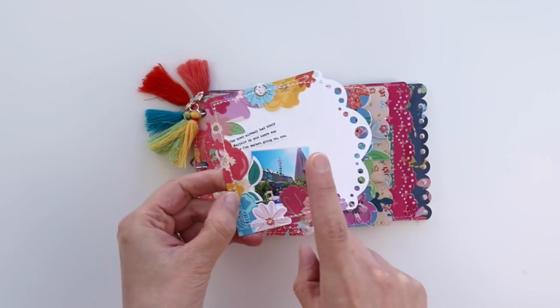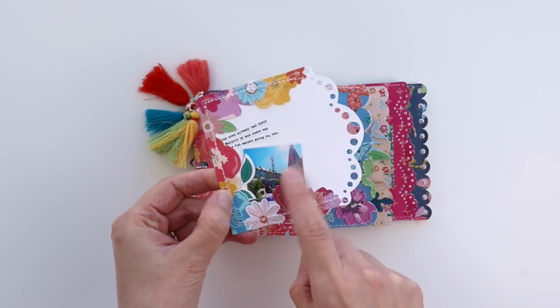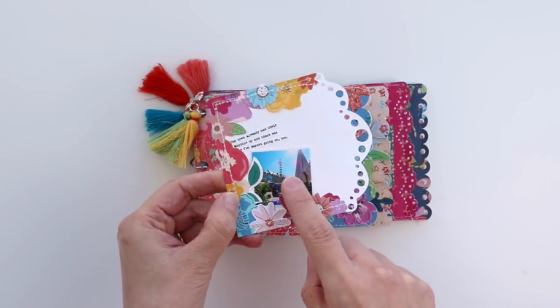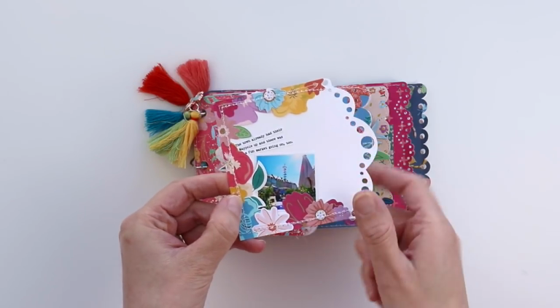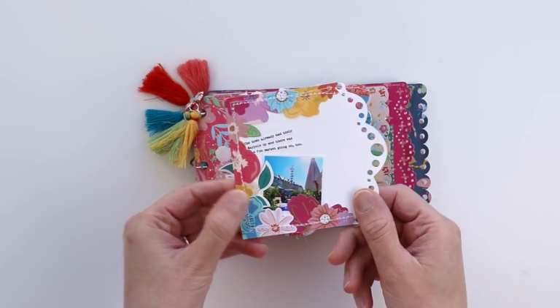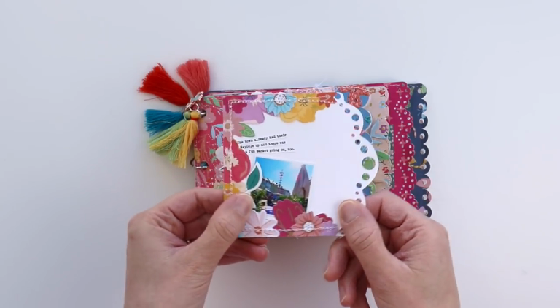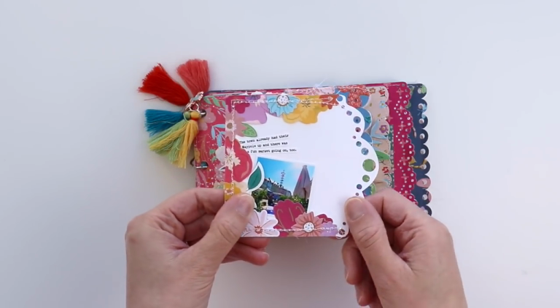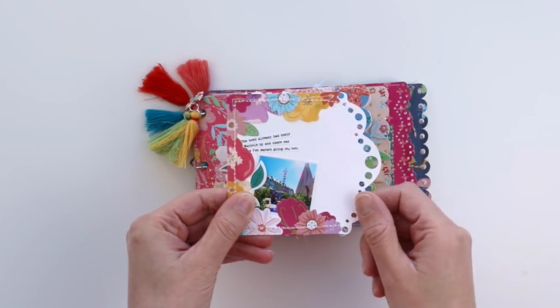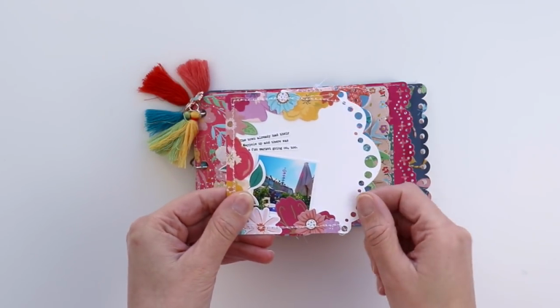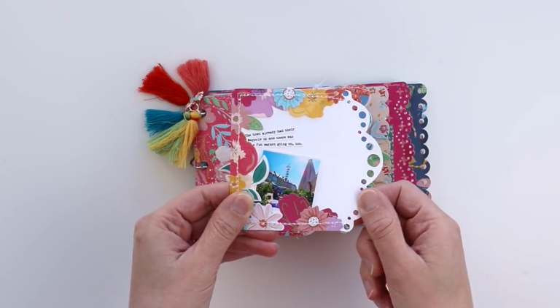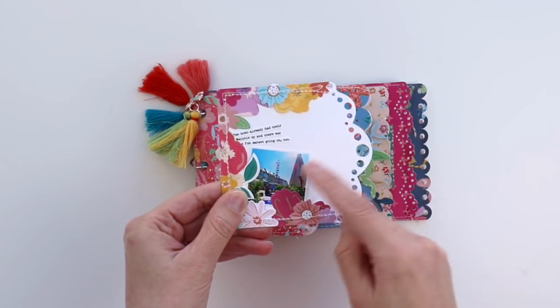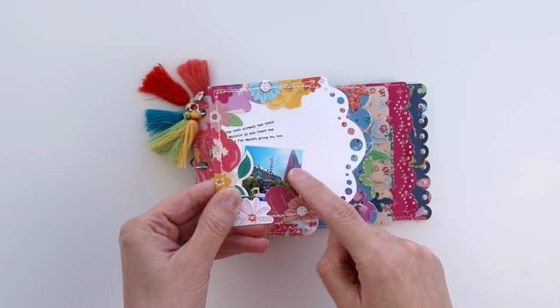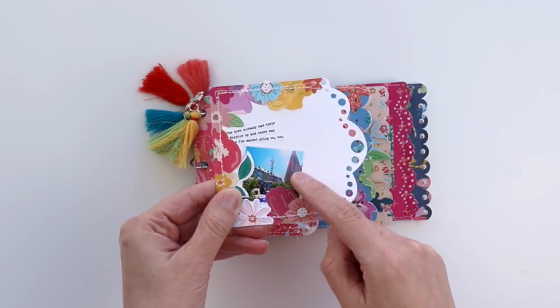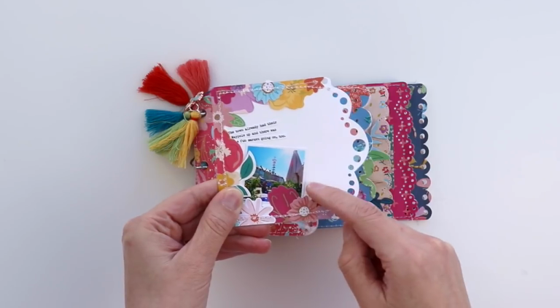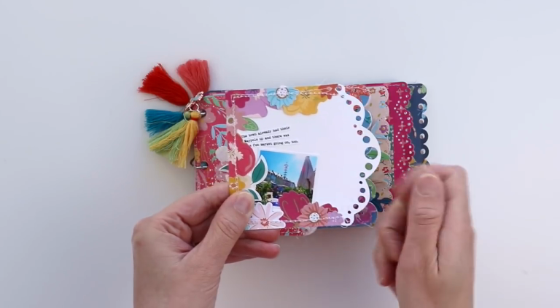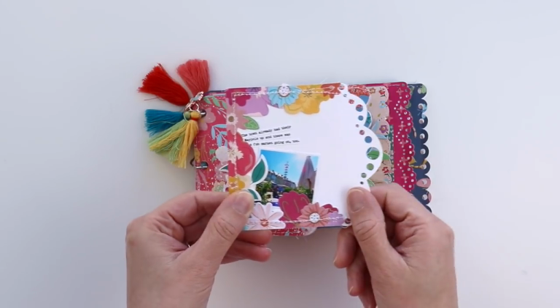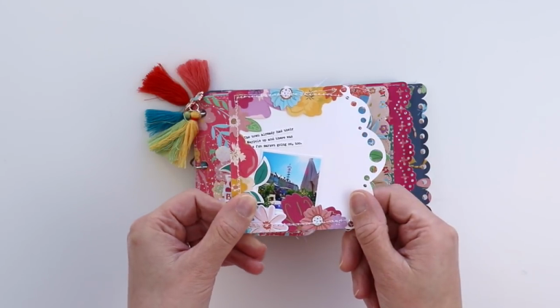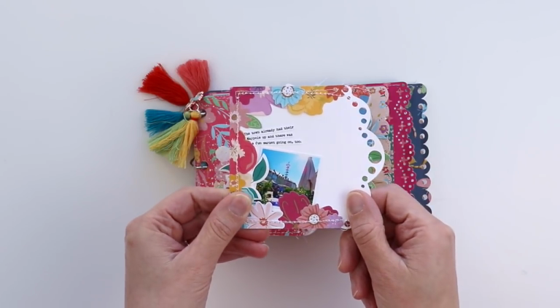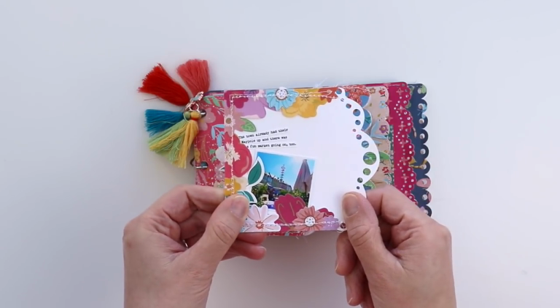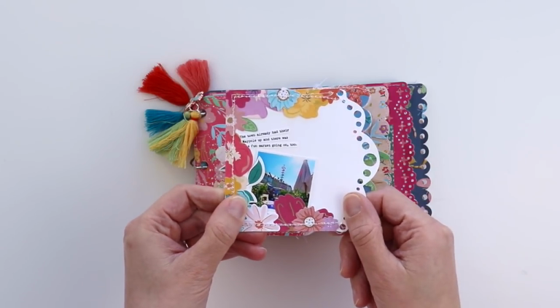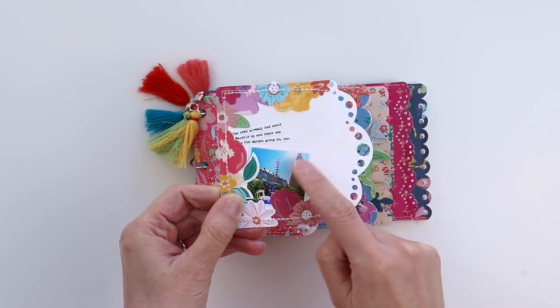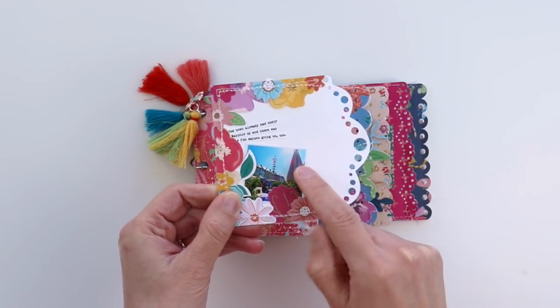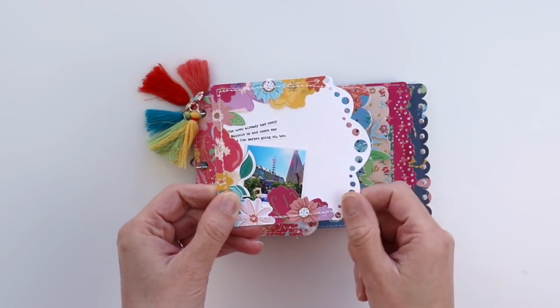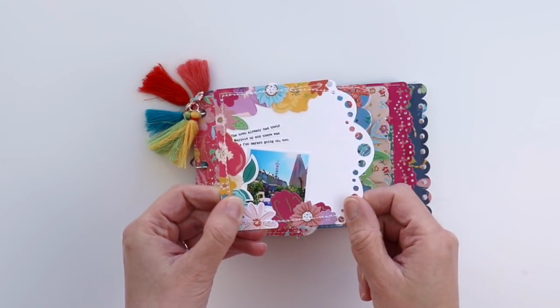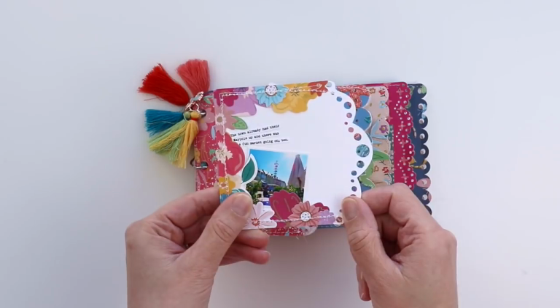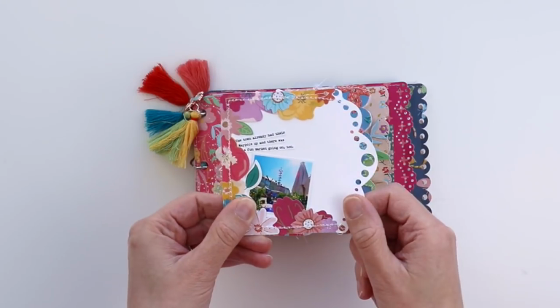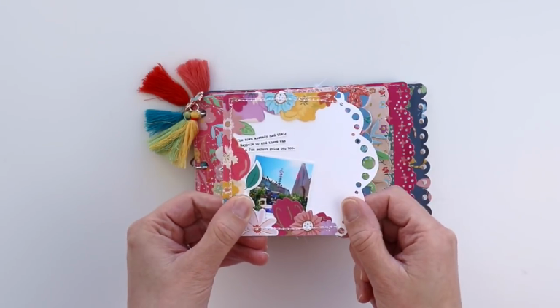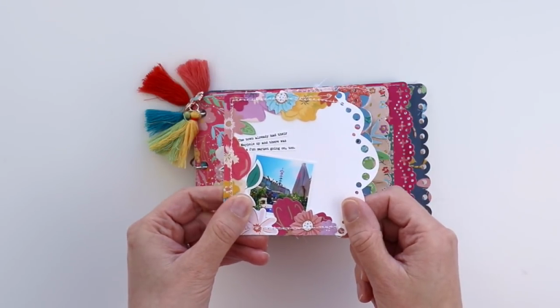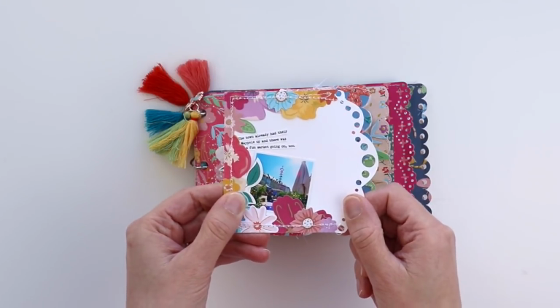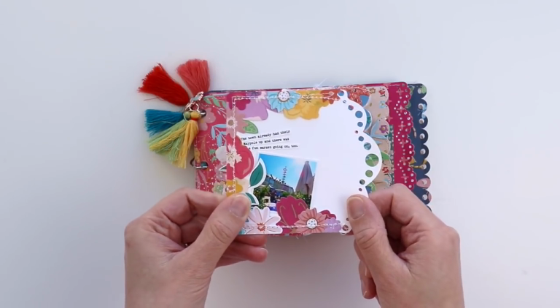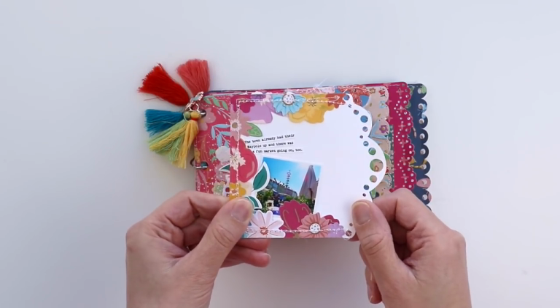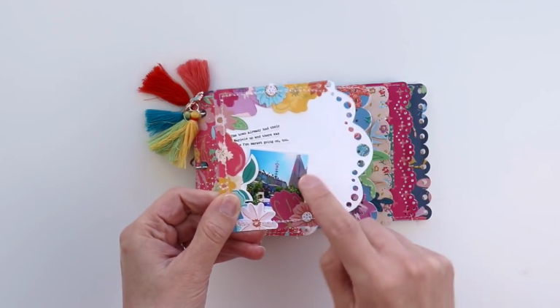I get asked all the time how I print my small photos. I use a combination of Picasa and Photoshop and then get them printed at Costco, or if I need it immediately I'll just print it at home. I have a Canon Pro 100 printer.